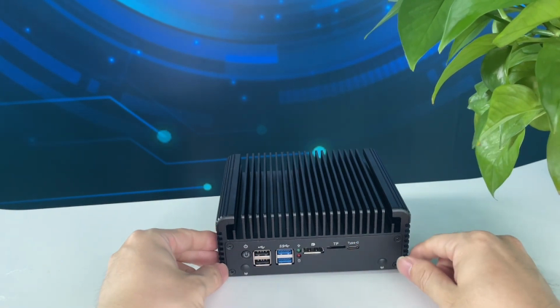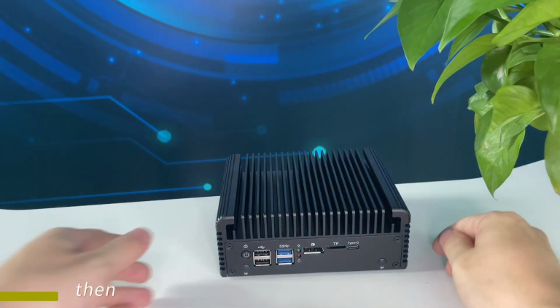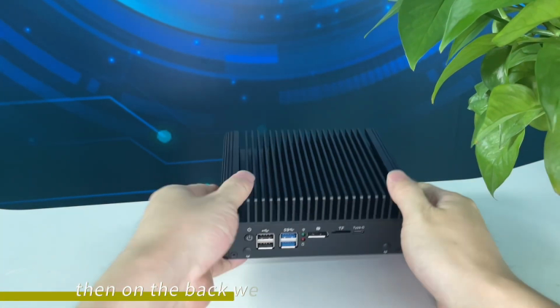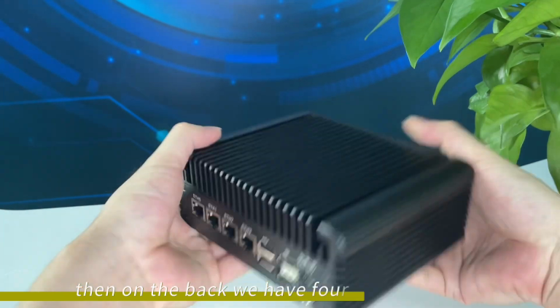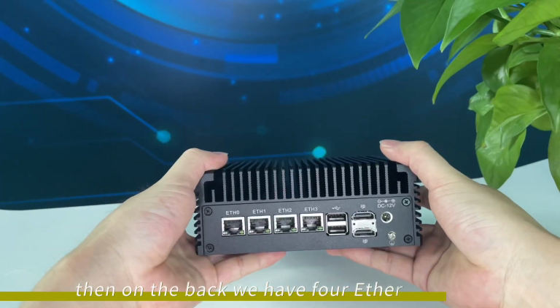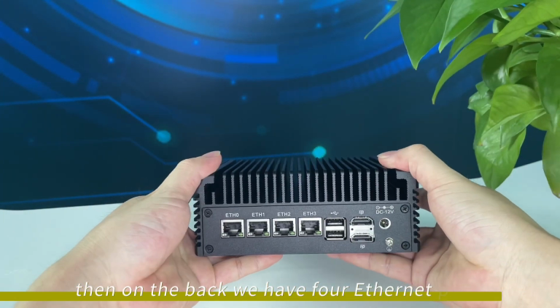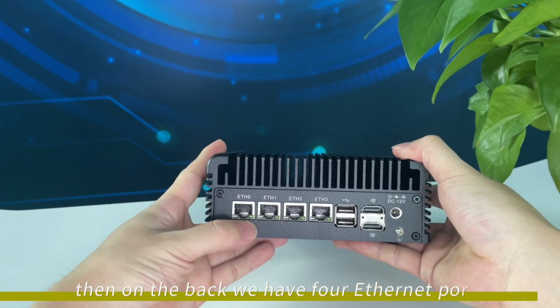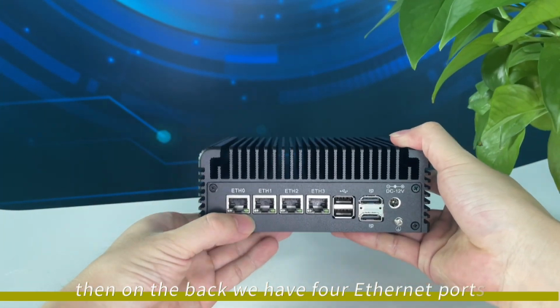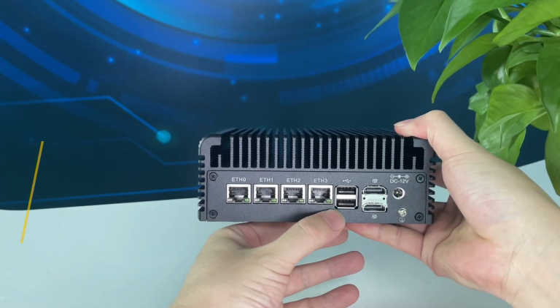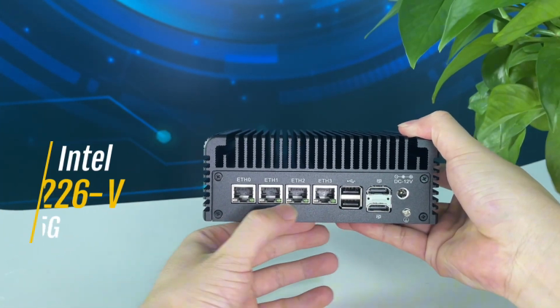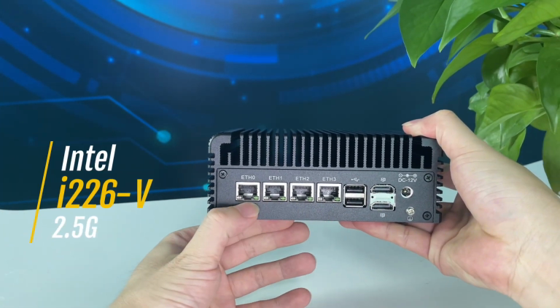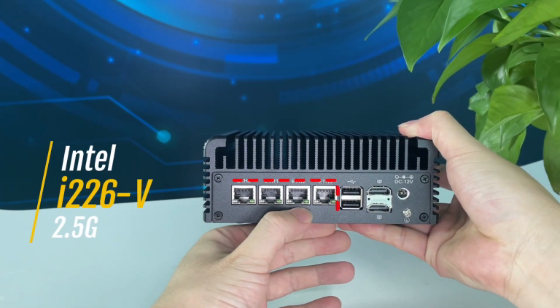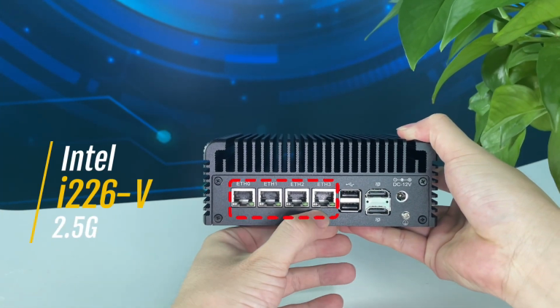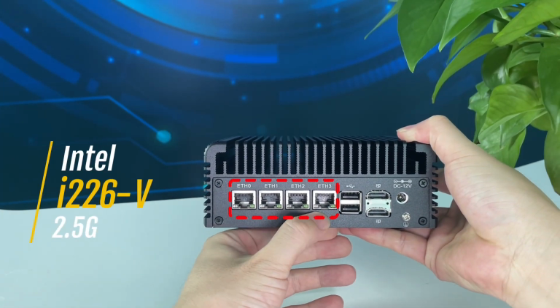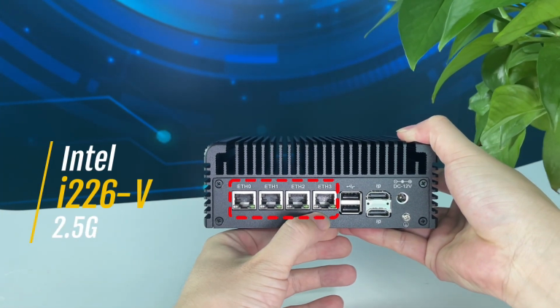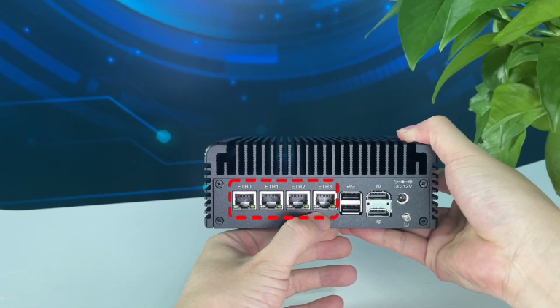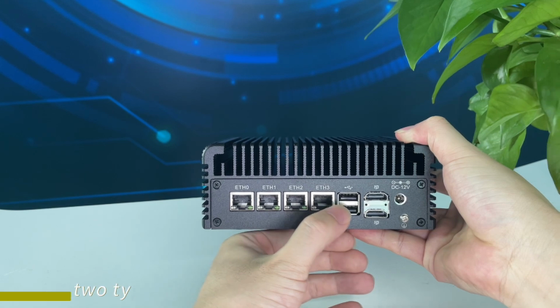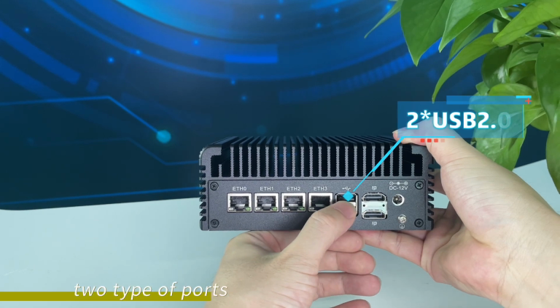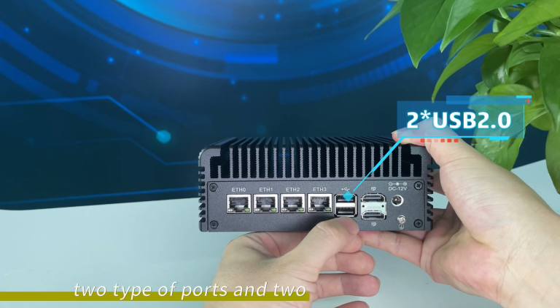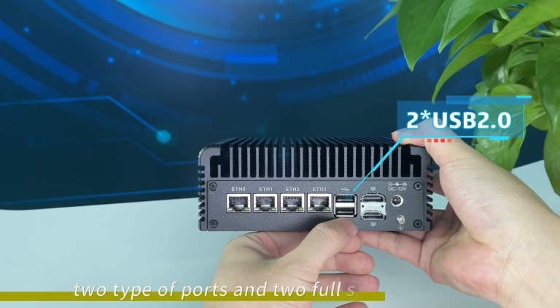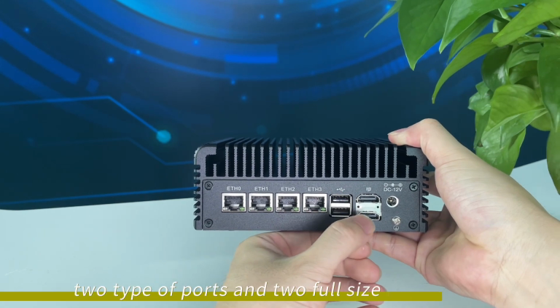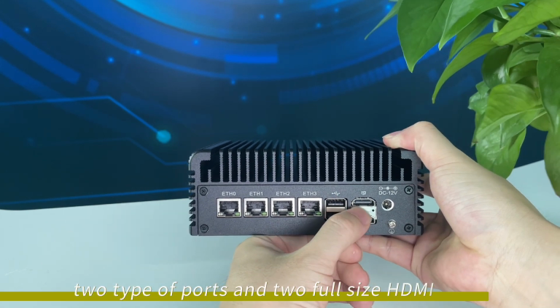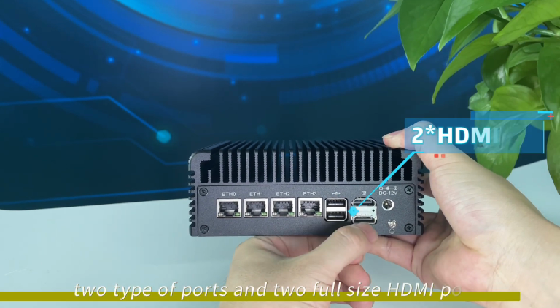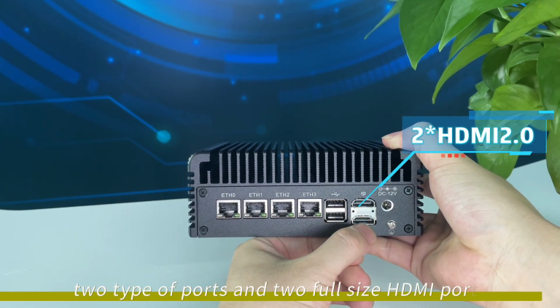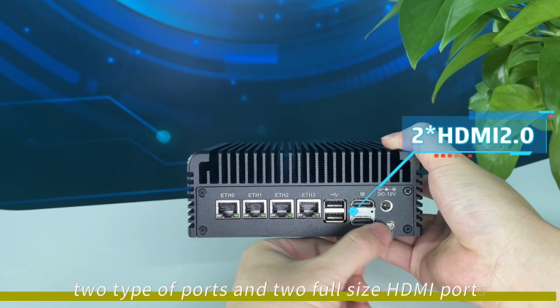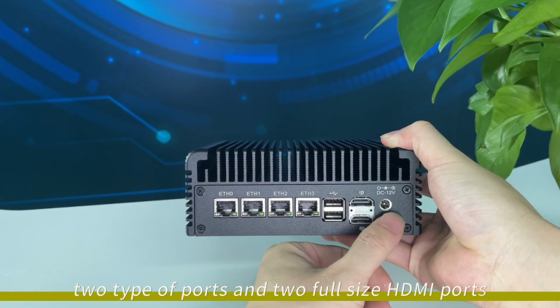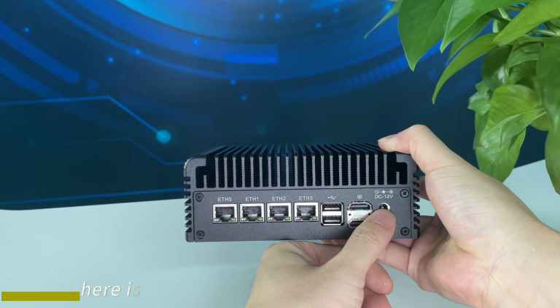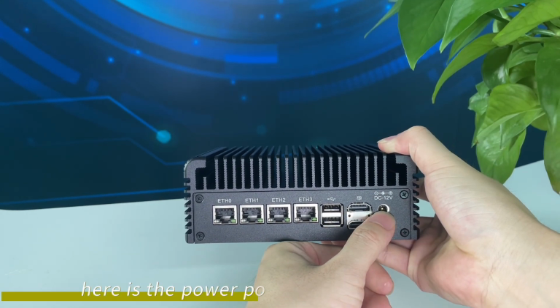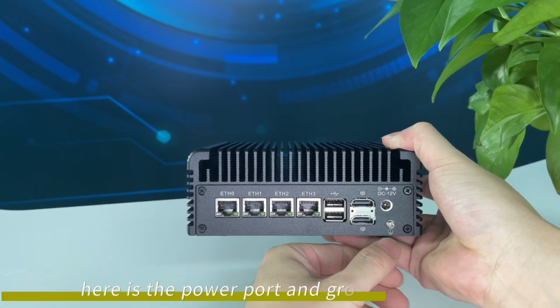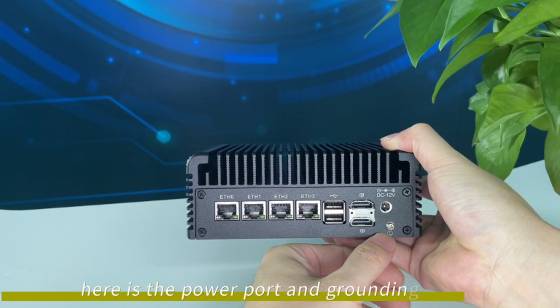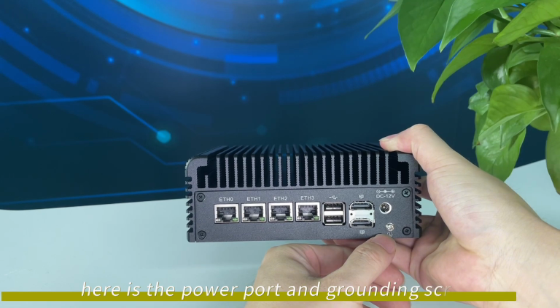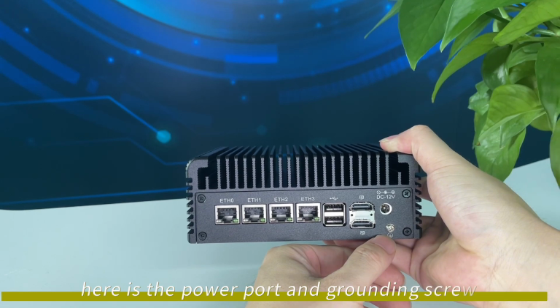Then on the back we have 4 Ethernet ports, 2 Type-A ports, and 2 full-size HDMI ports. Here is the power port and grounding screw.